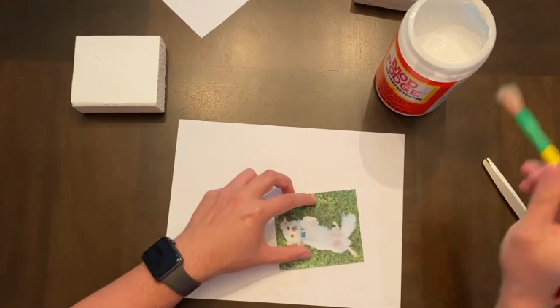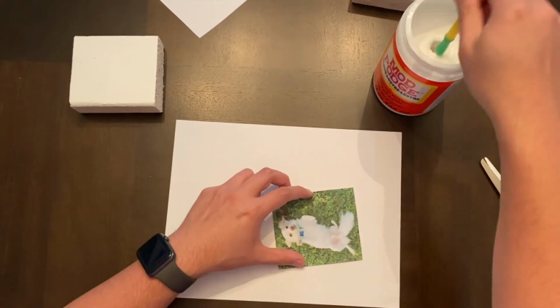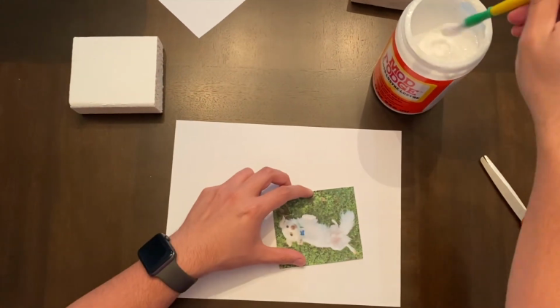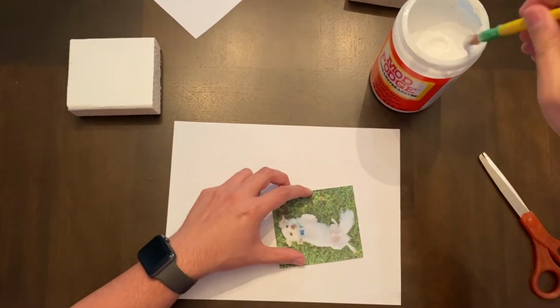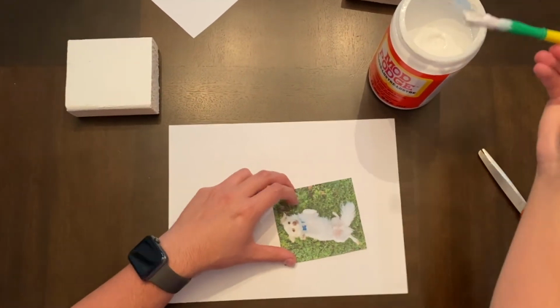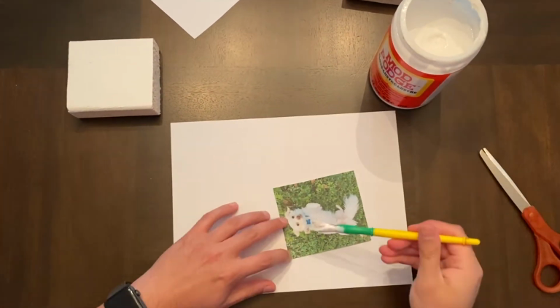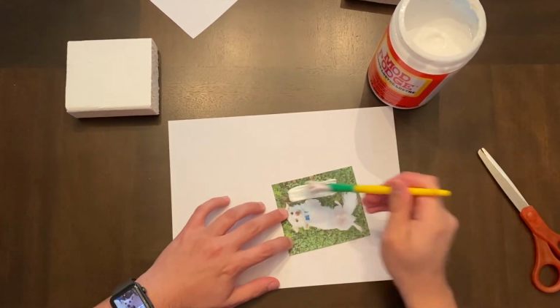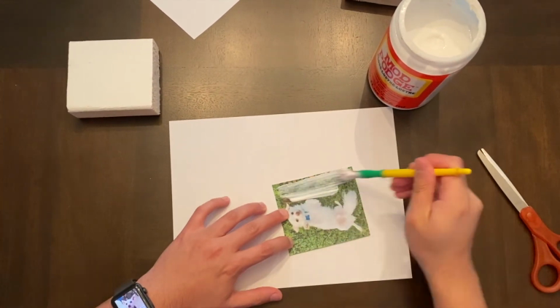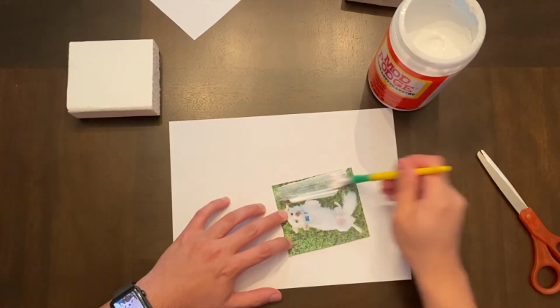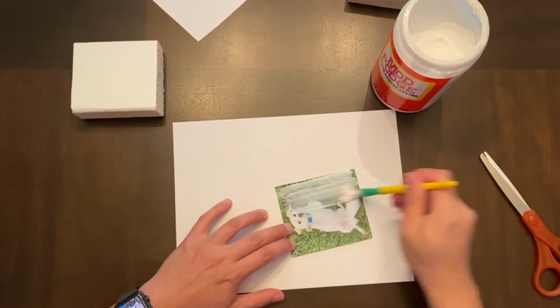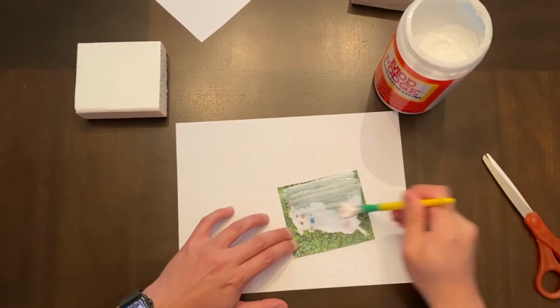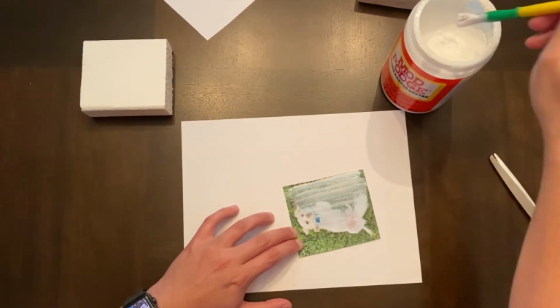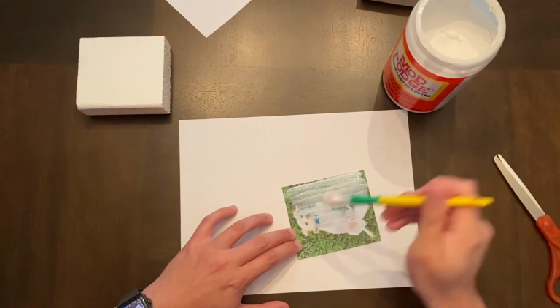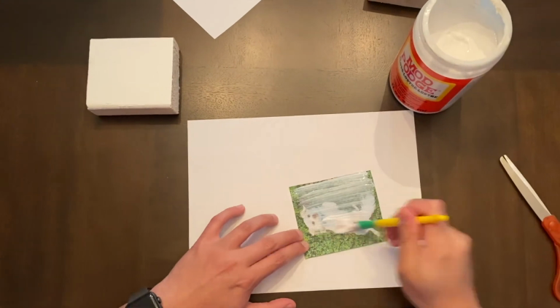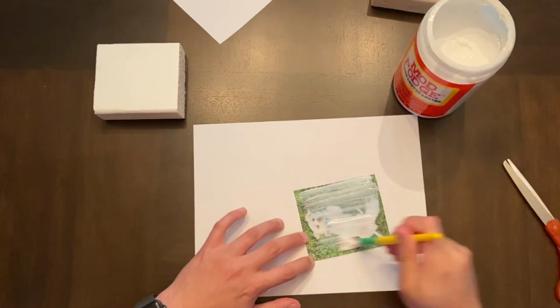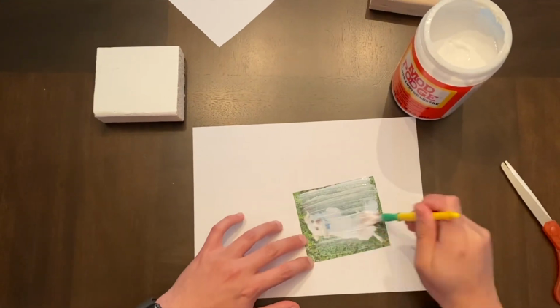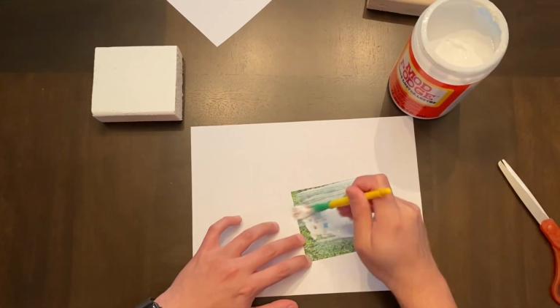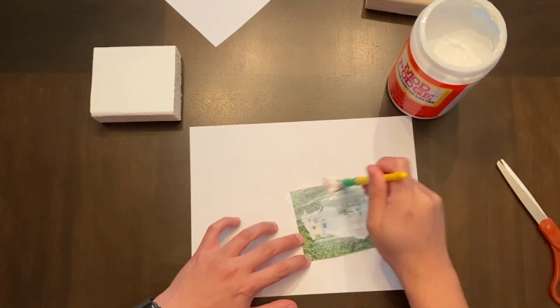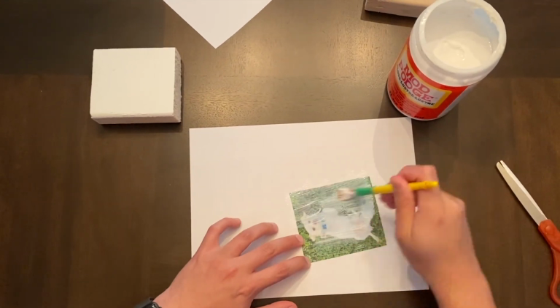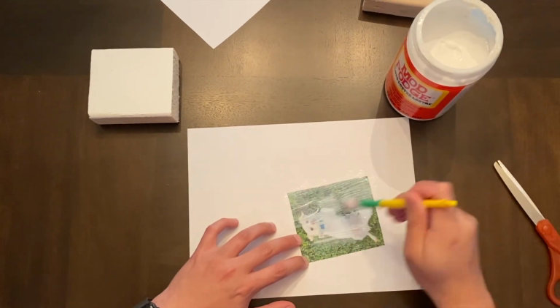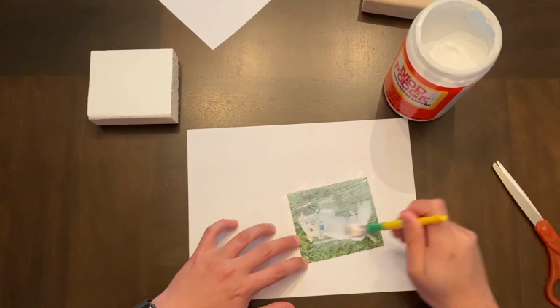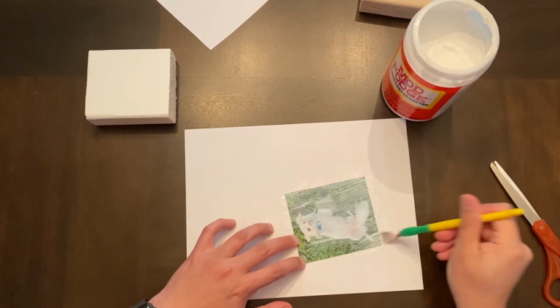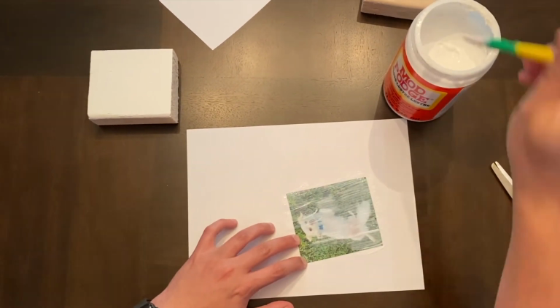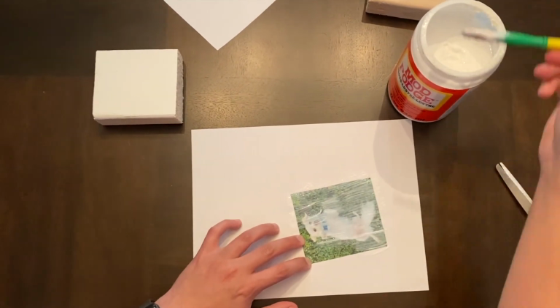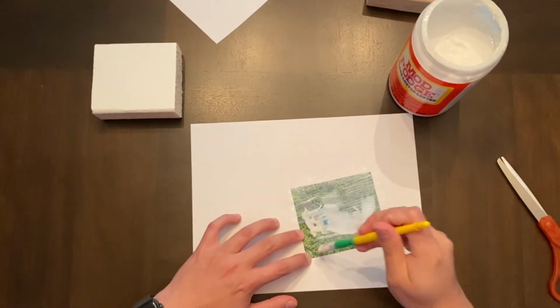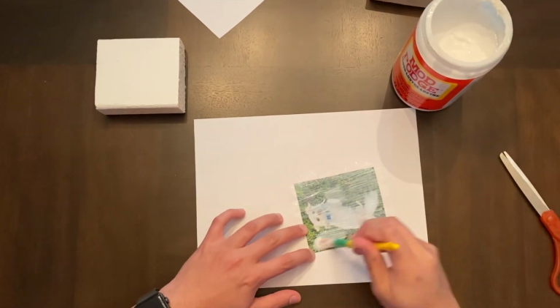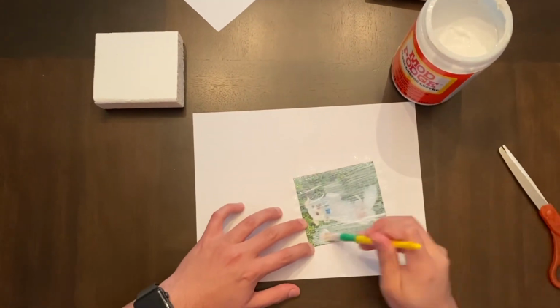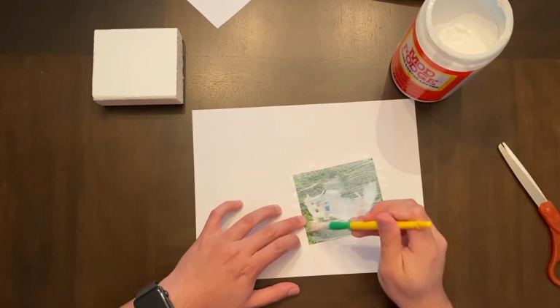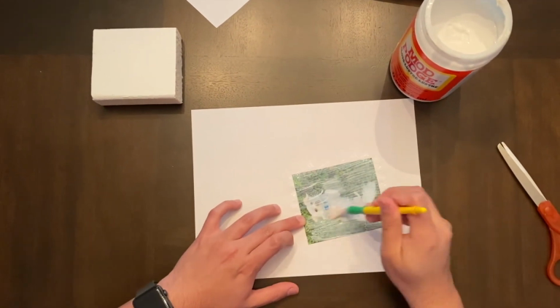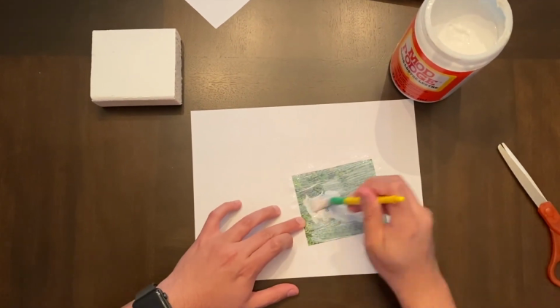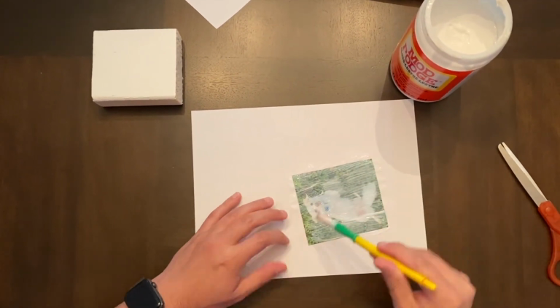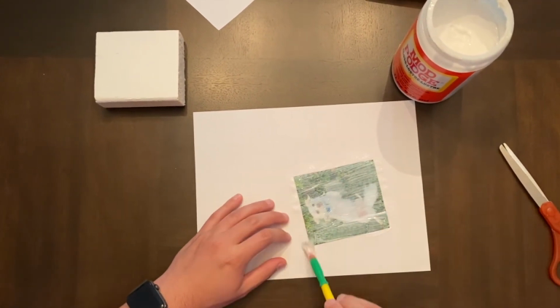First, we apply a layer of Mod Podge on the image itself. Make sure to get all the edges. I'm doing this over a scrap sheet of paper so as not to get Mod Podge on the table.